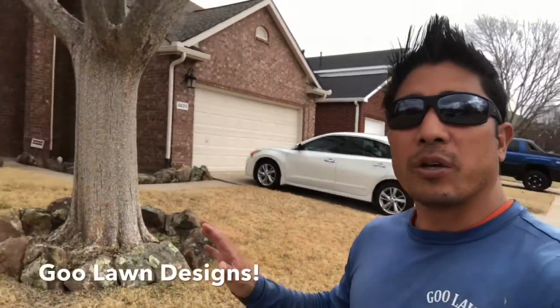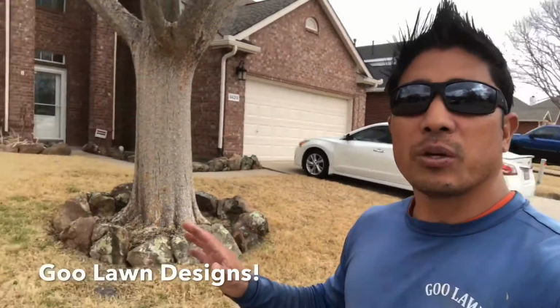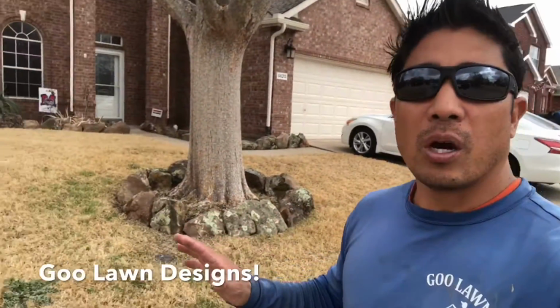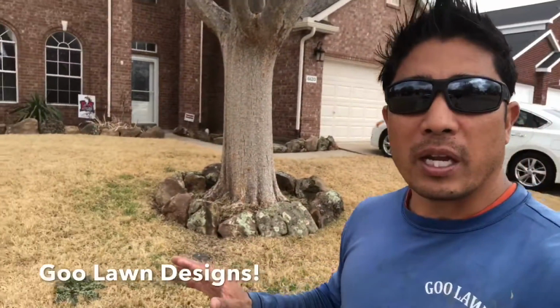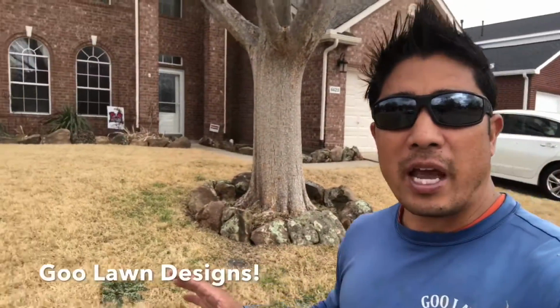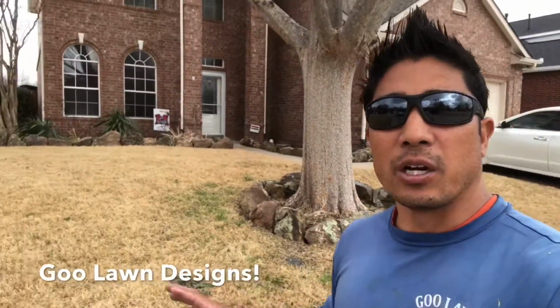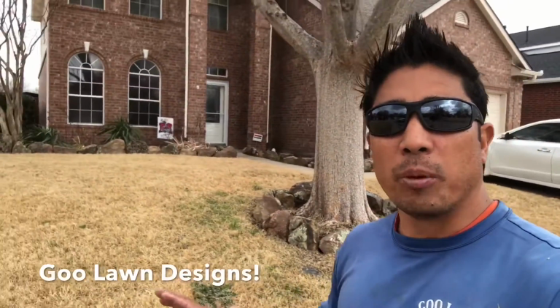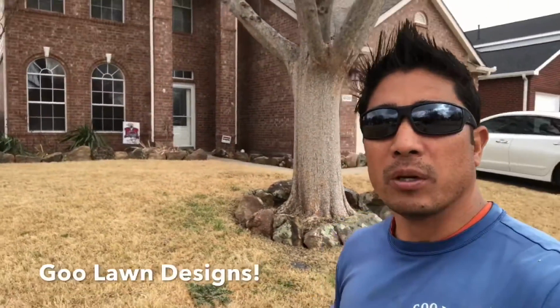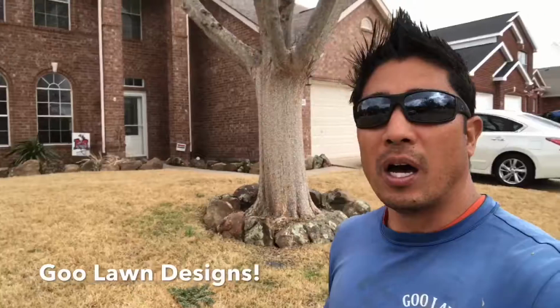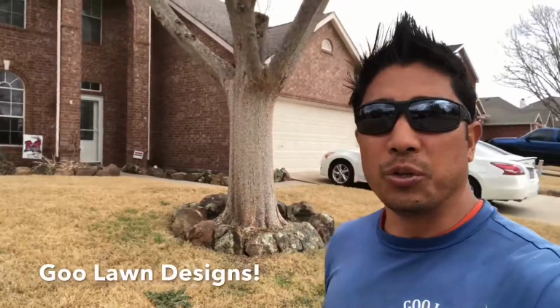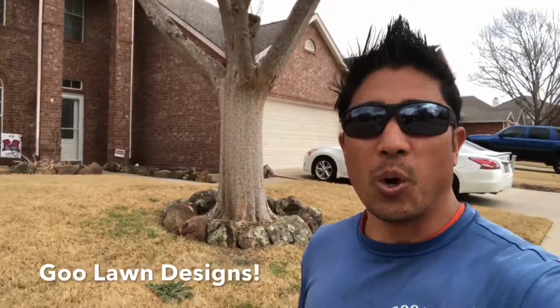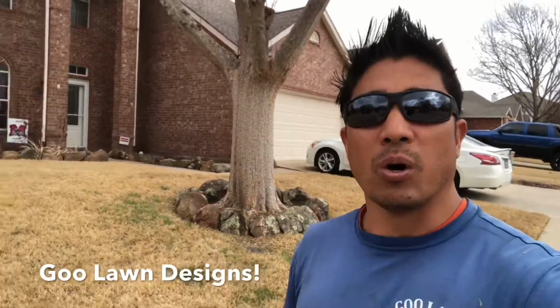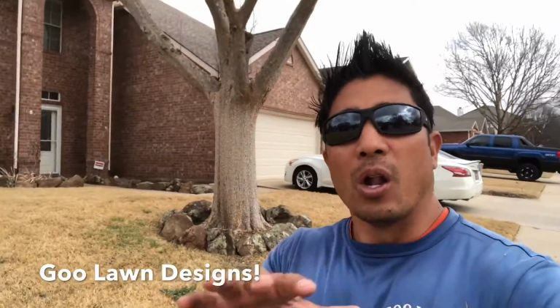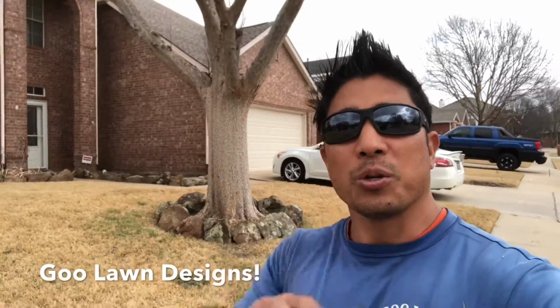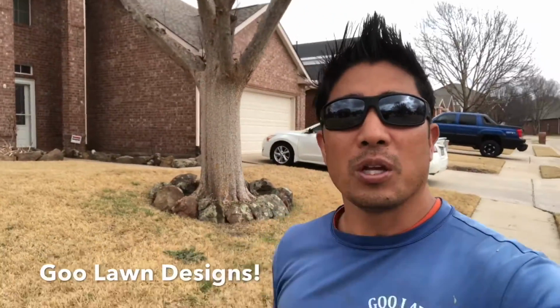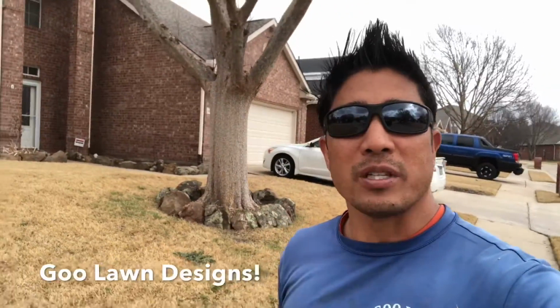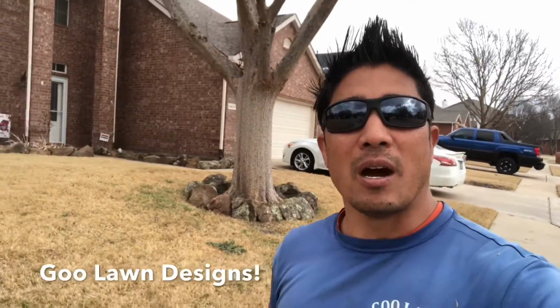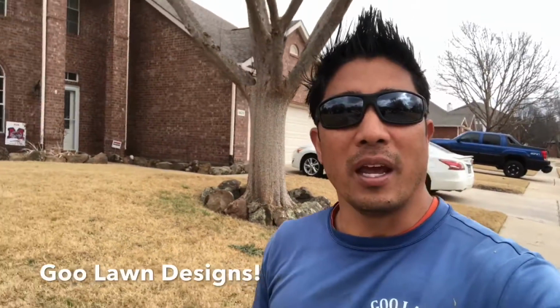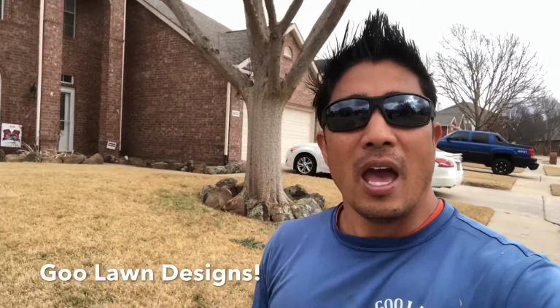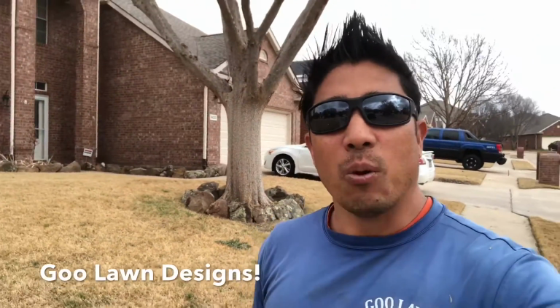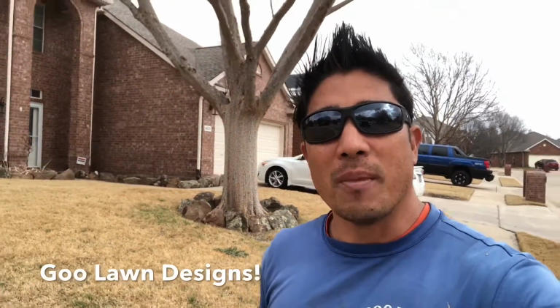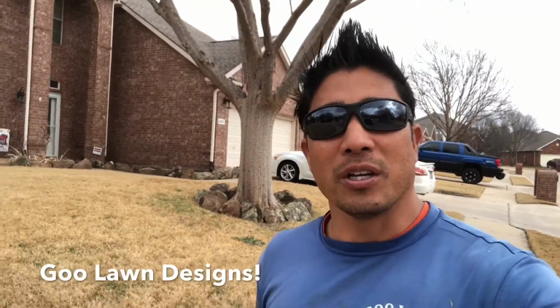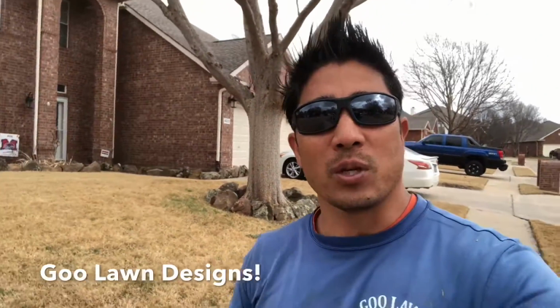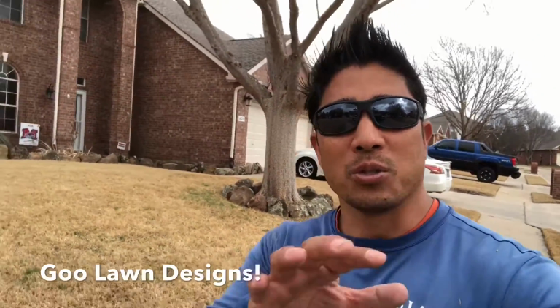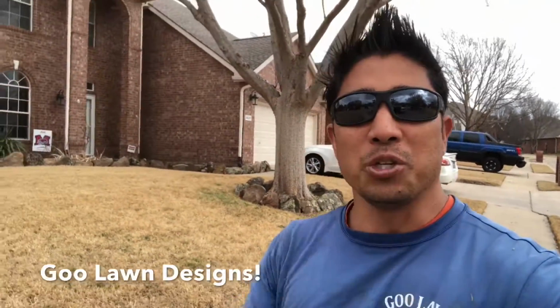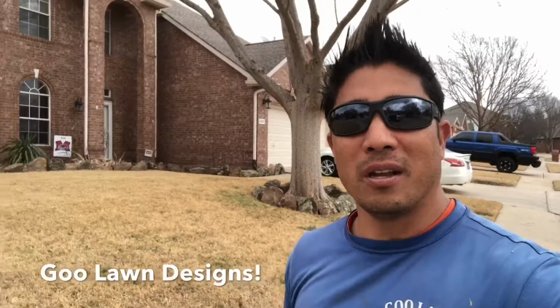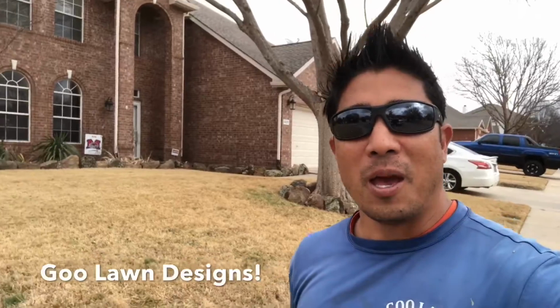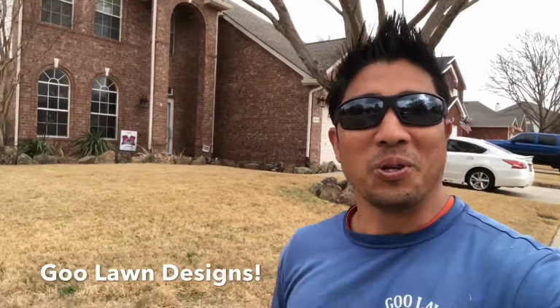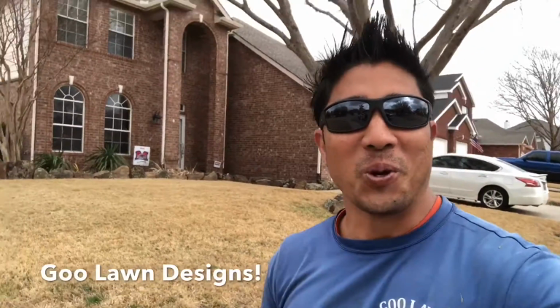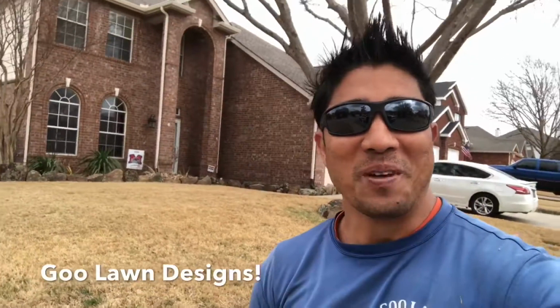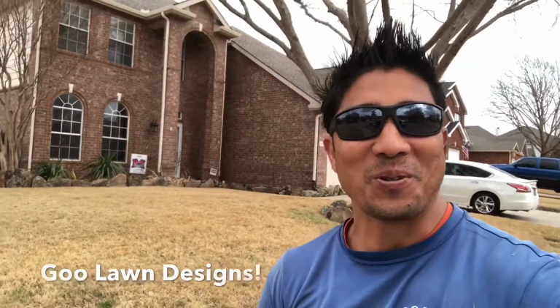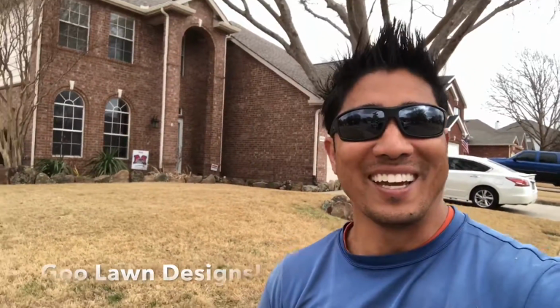This is how here at Kulan we can actually add value to your home. Log on to KulanService.com today and we'll come out, give you a consultation, and make you love your home. Have a great day!